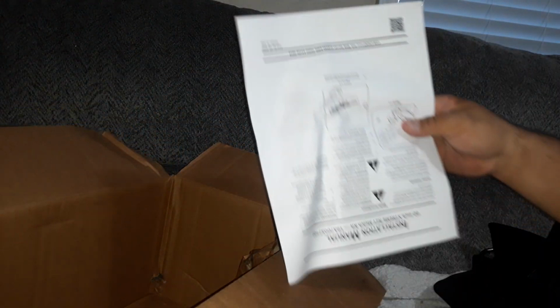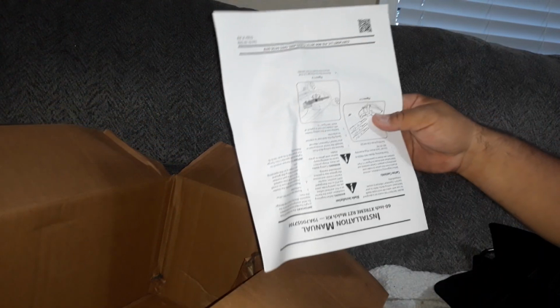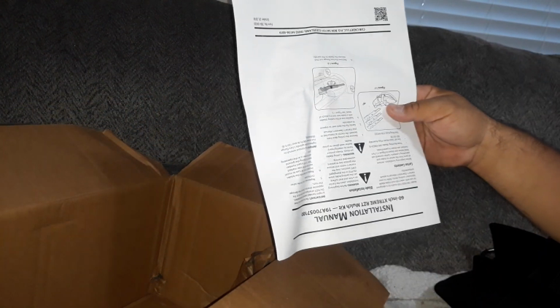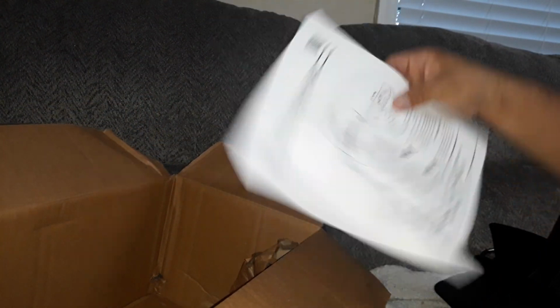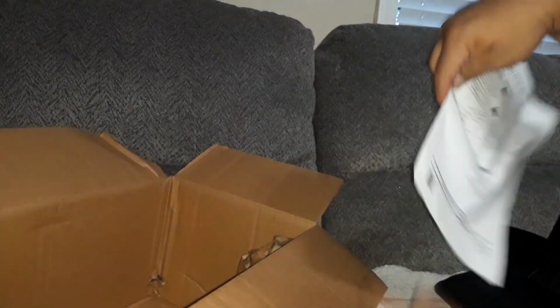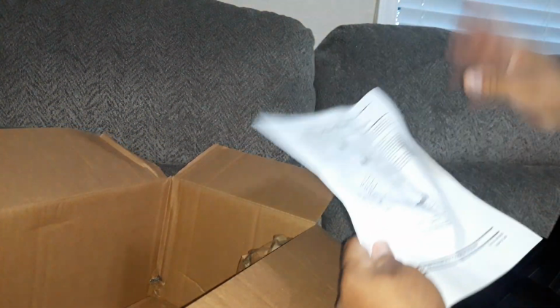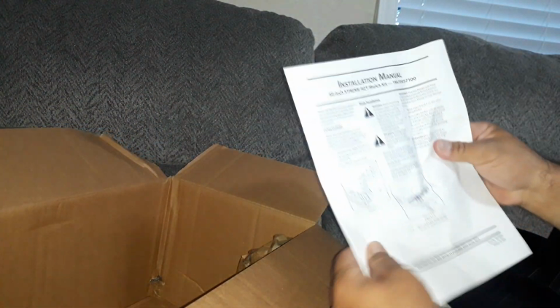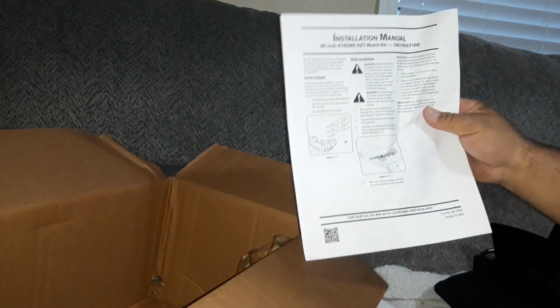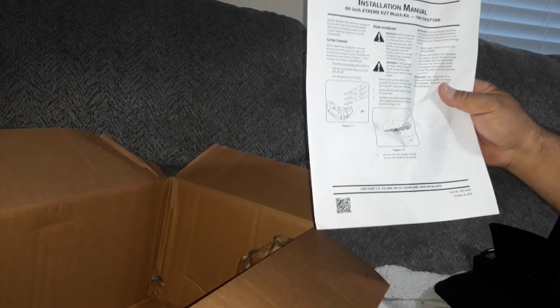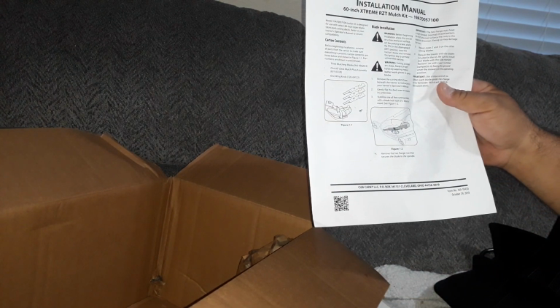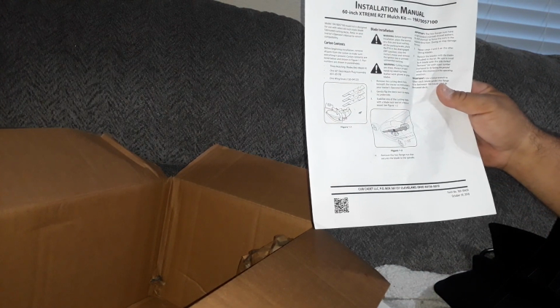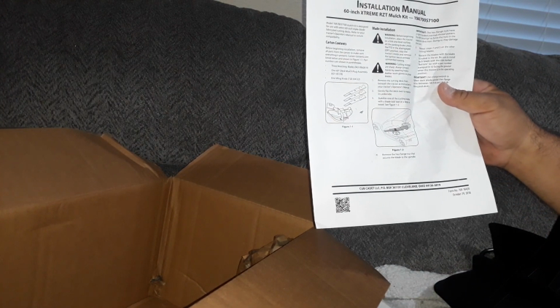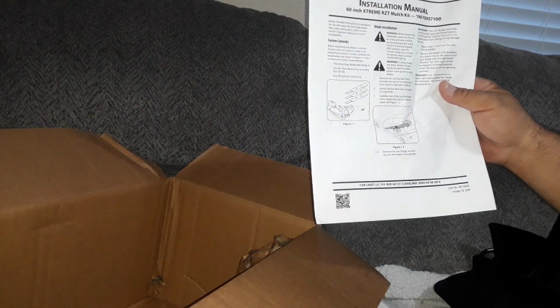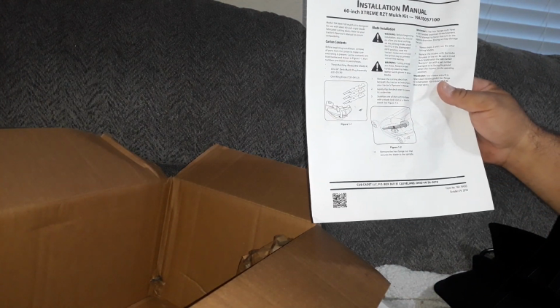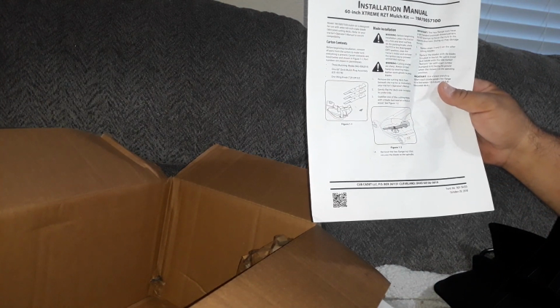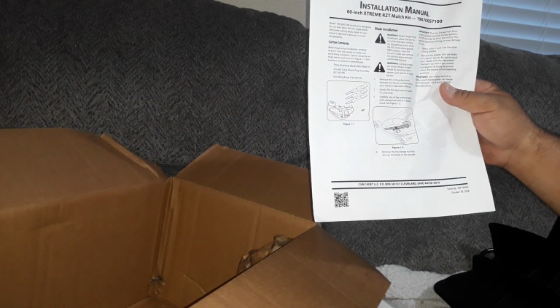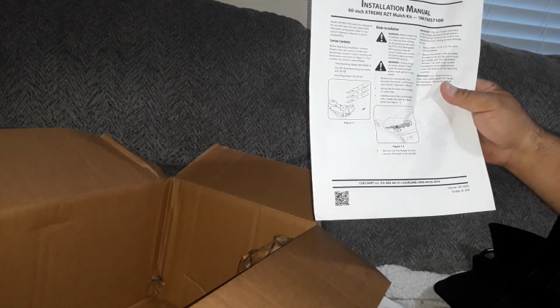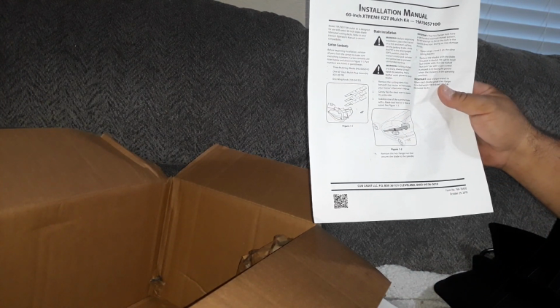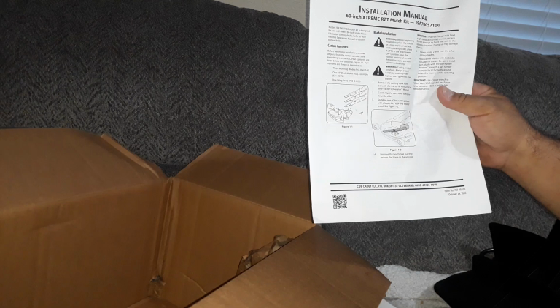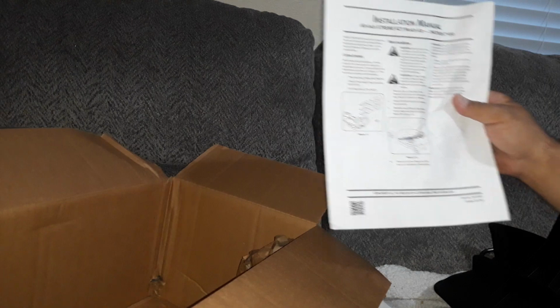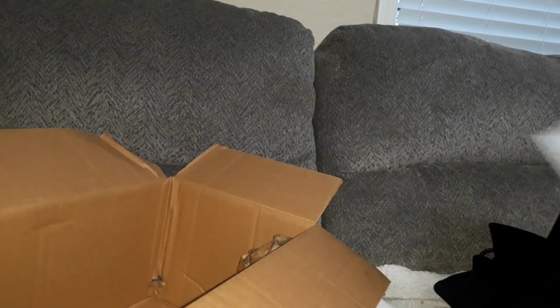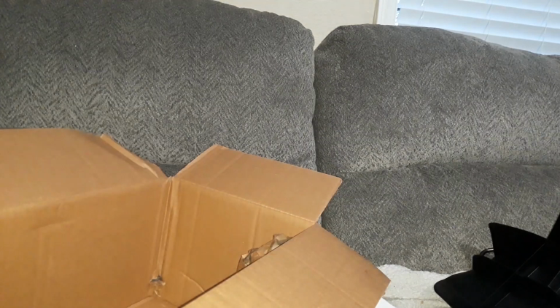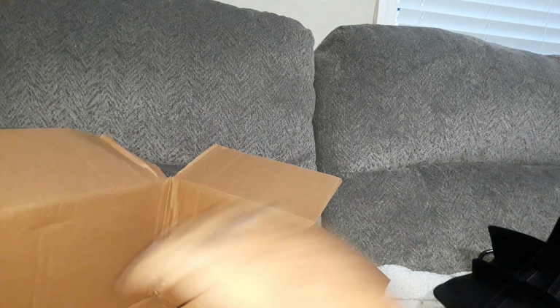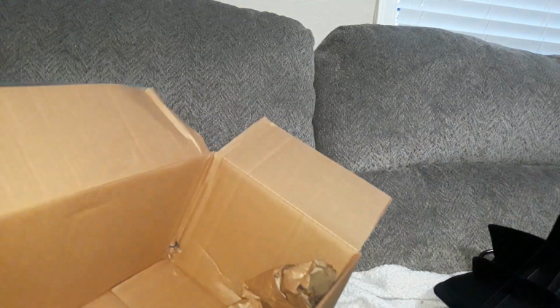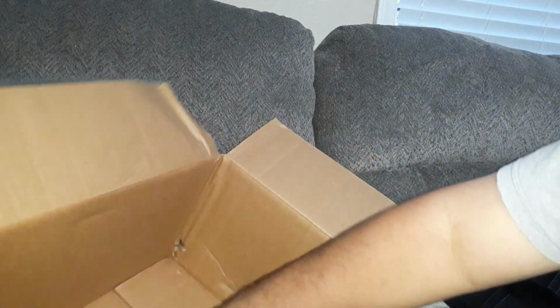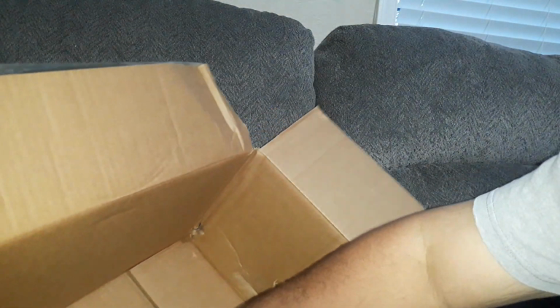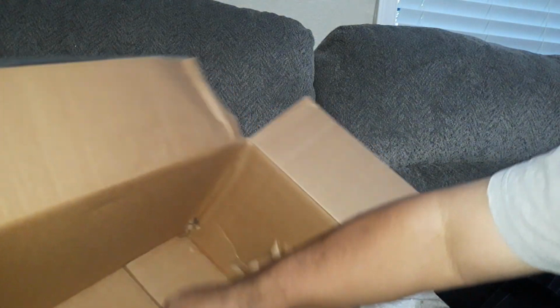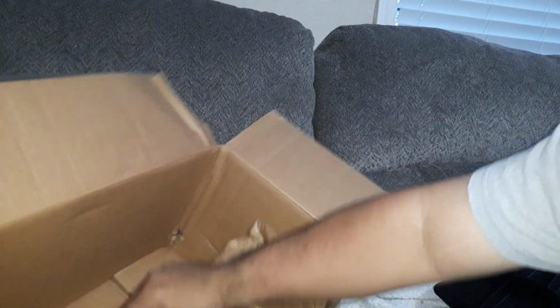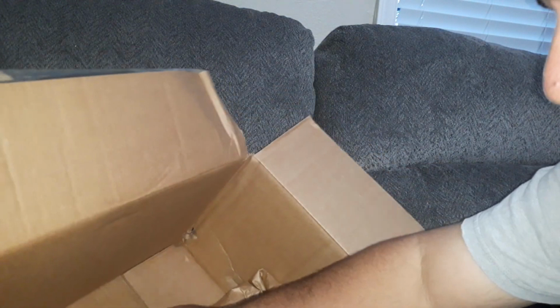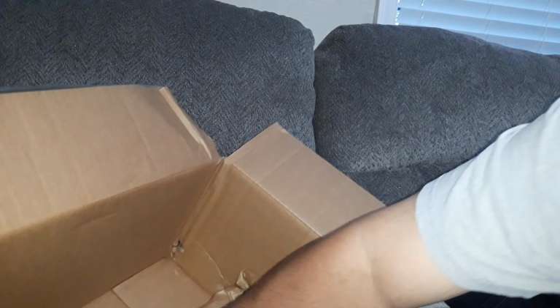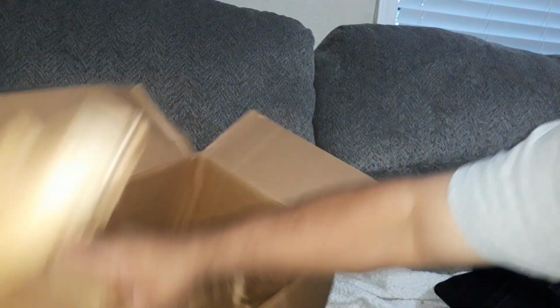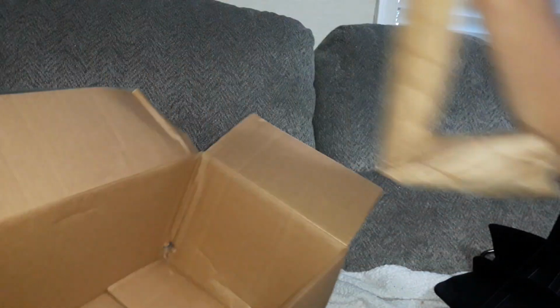Instructions on how to install it — pretty good installation manual. What else? Oh boy, that is heavy. These are the blades.